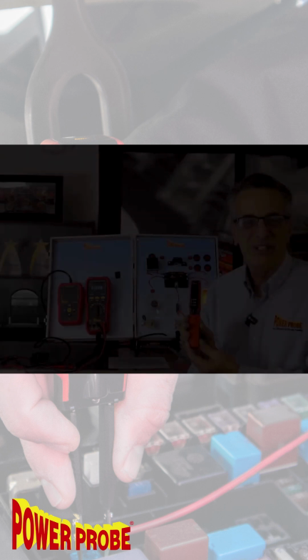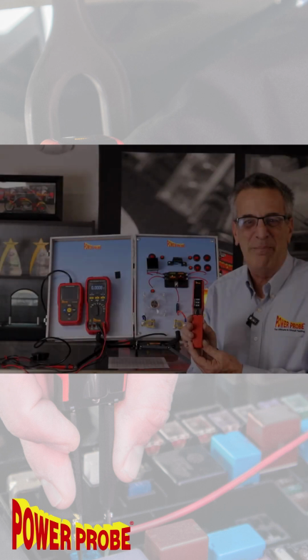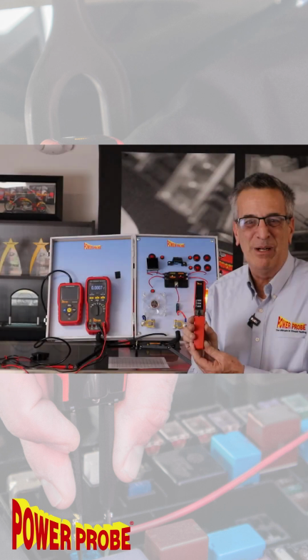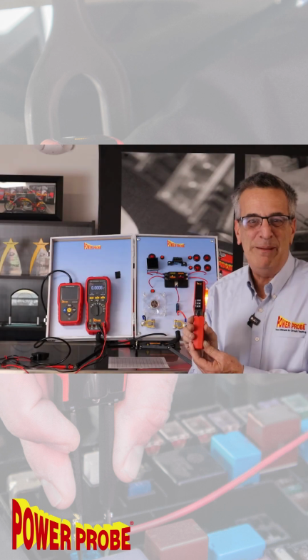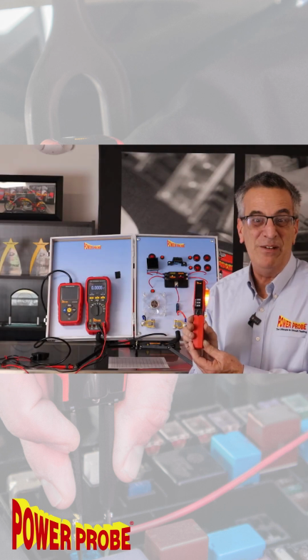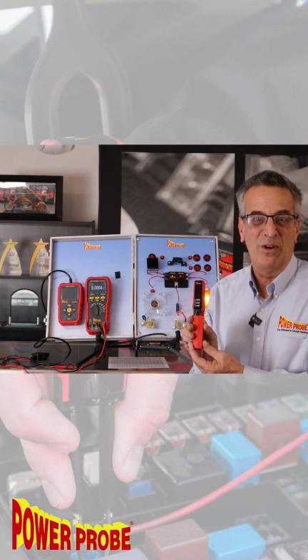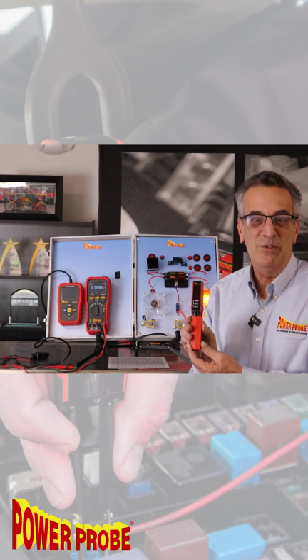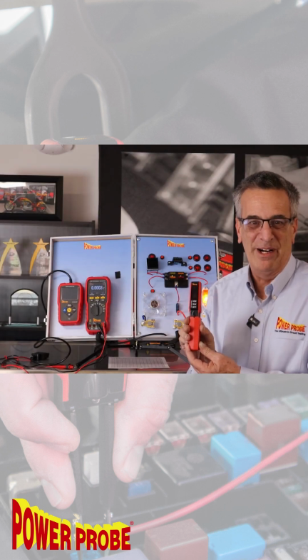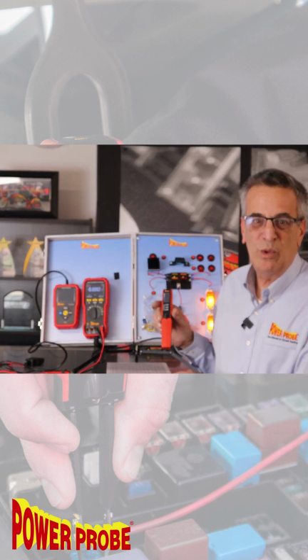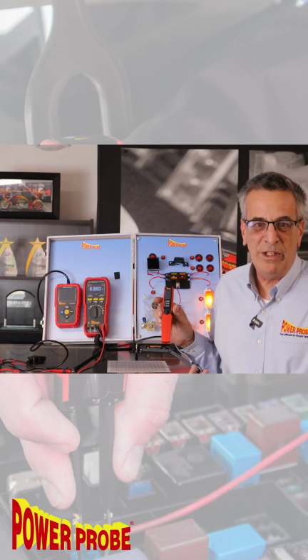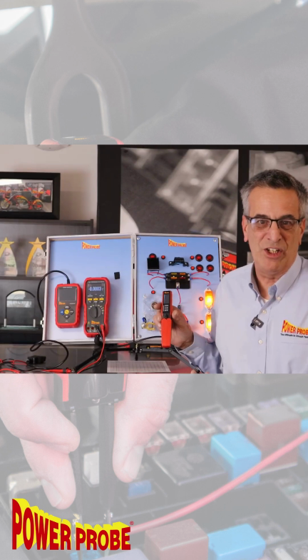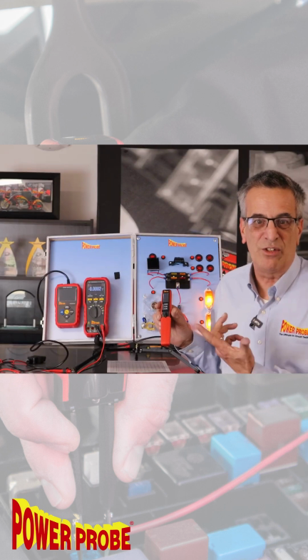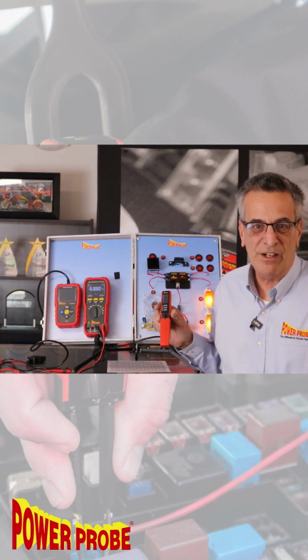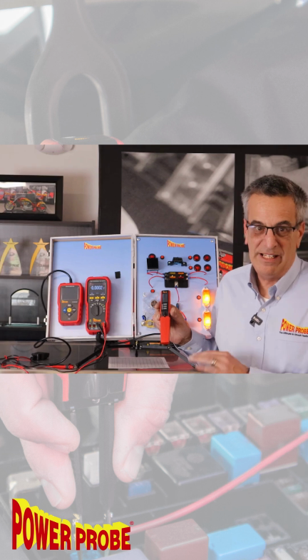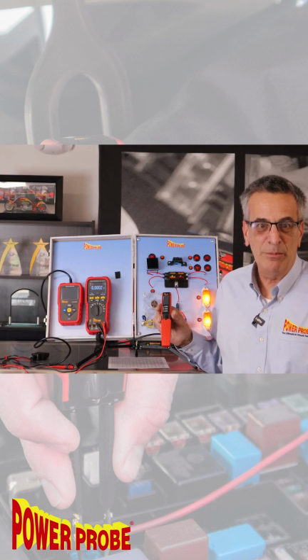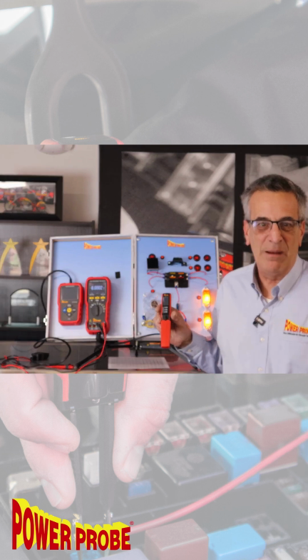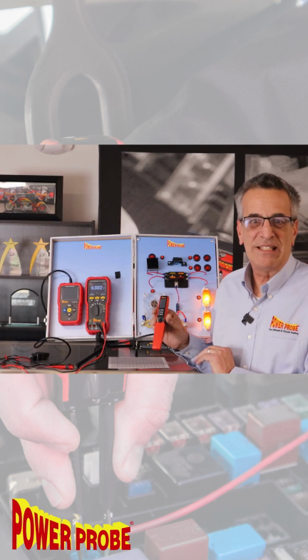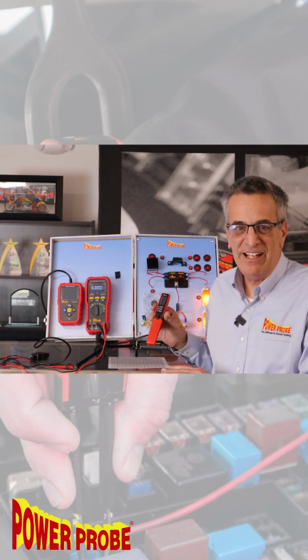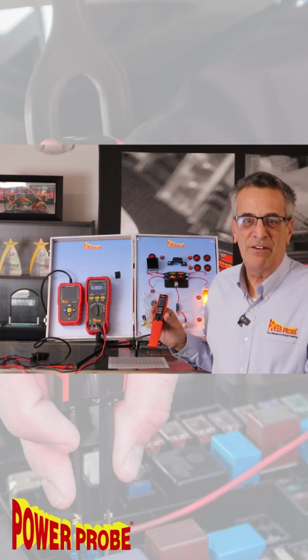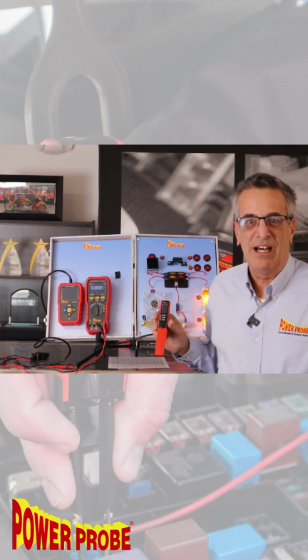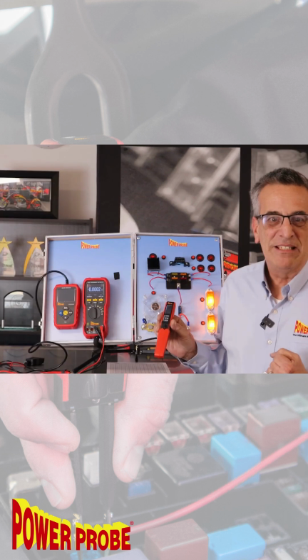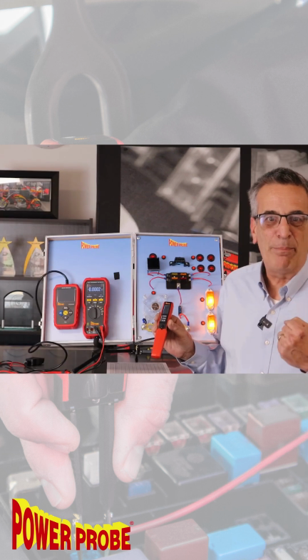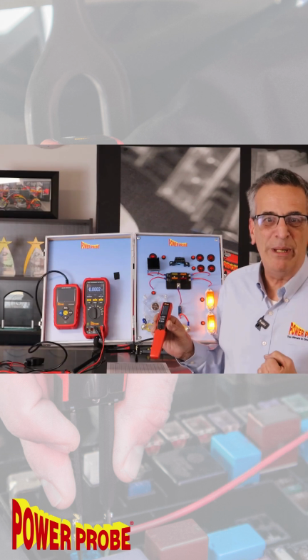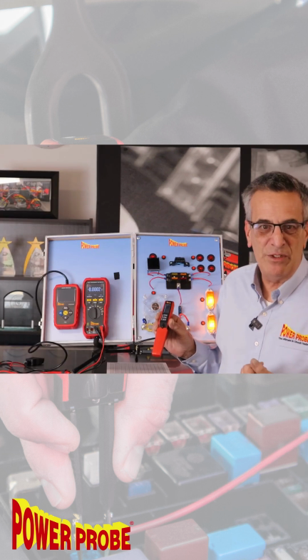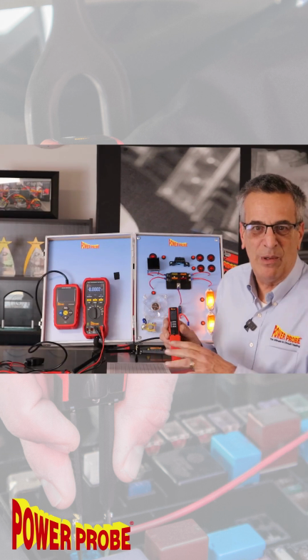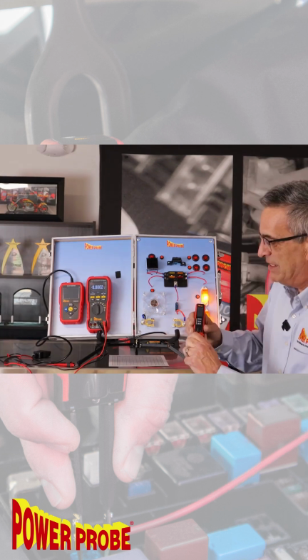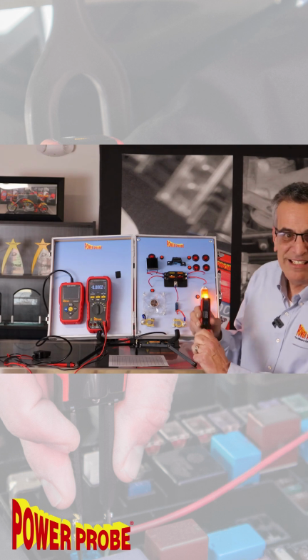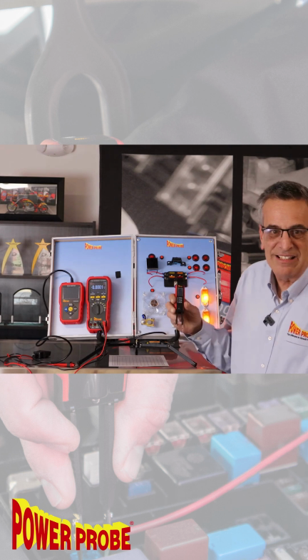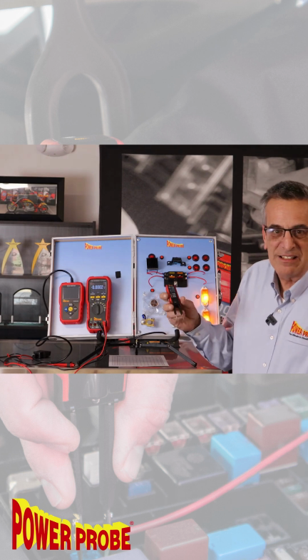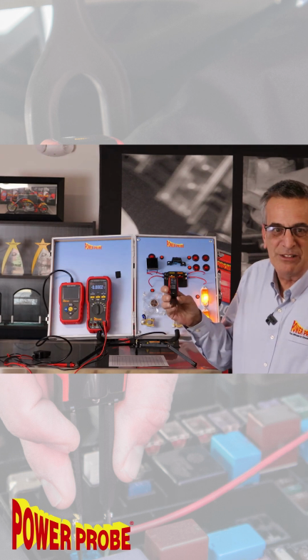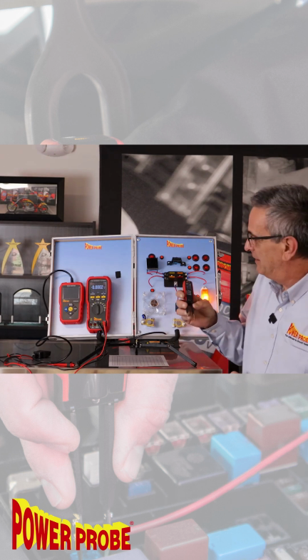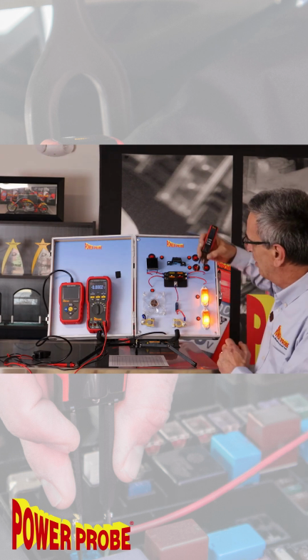Introducing the PowerProbe PPFuse, or Fuse Monitor. This tool's only function is to read the current in amps or milliamps across any standard fuse type by simply probing the fuse test point with these easy-to-access tweezer-style test probes.